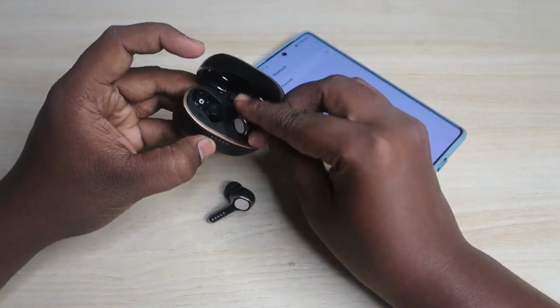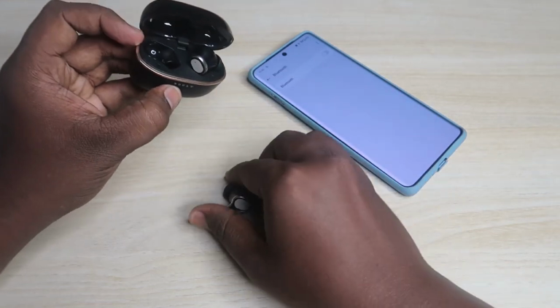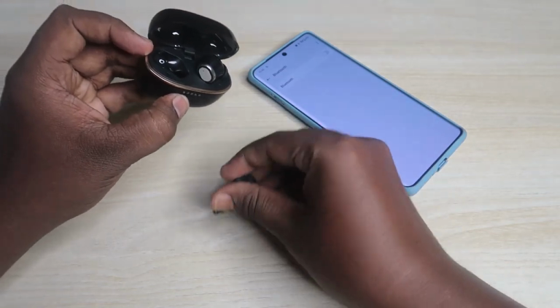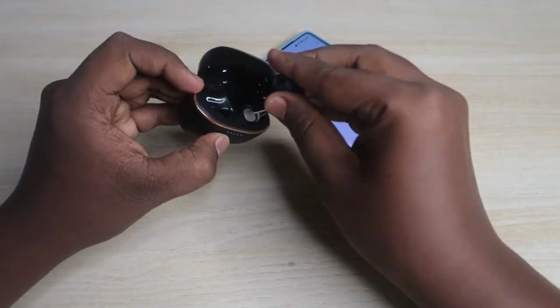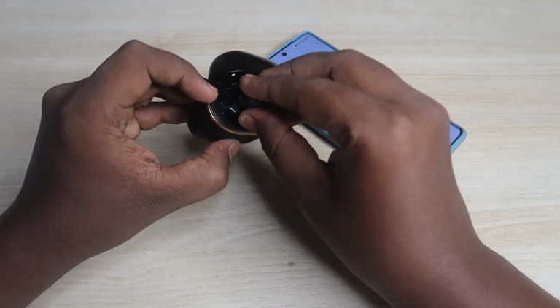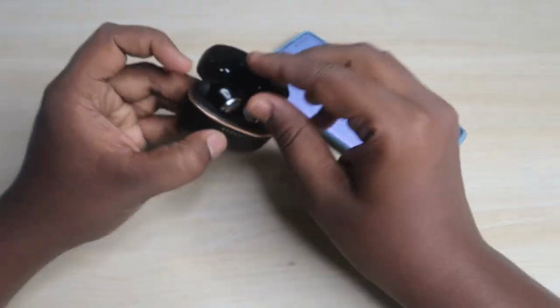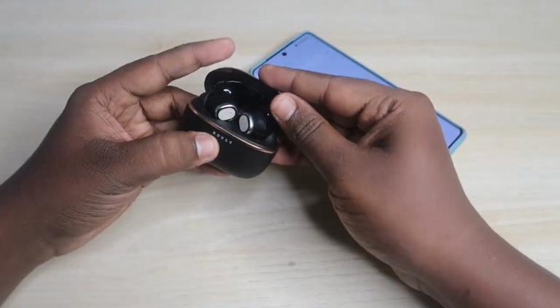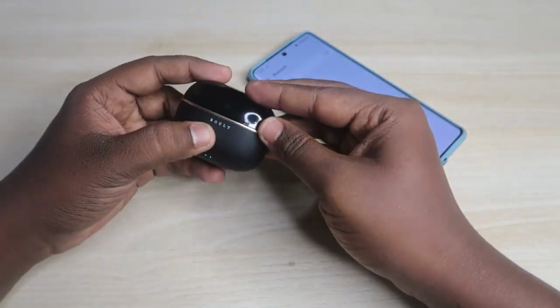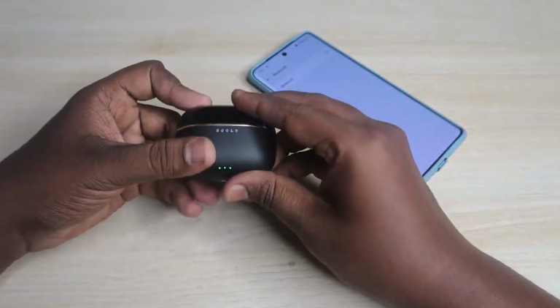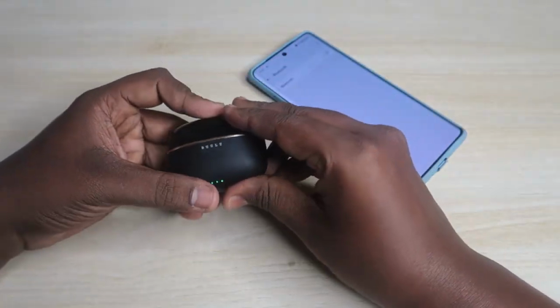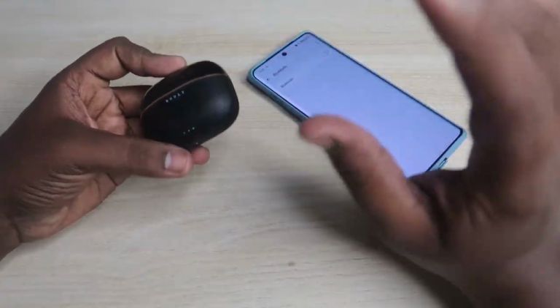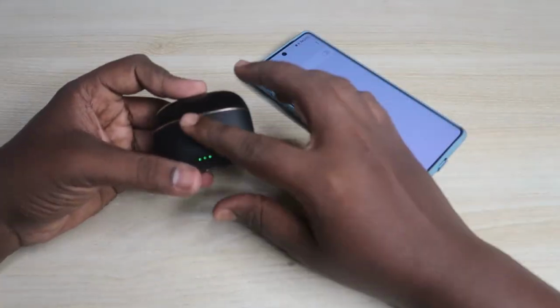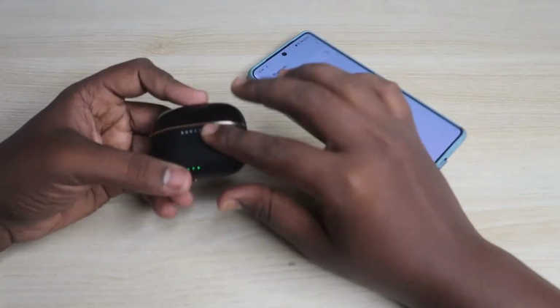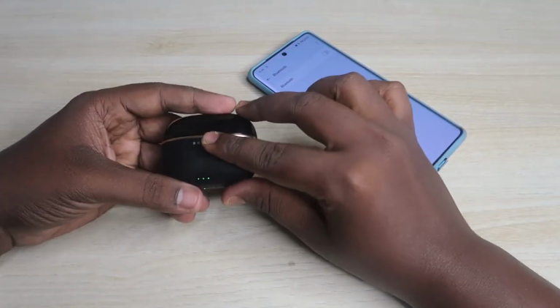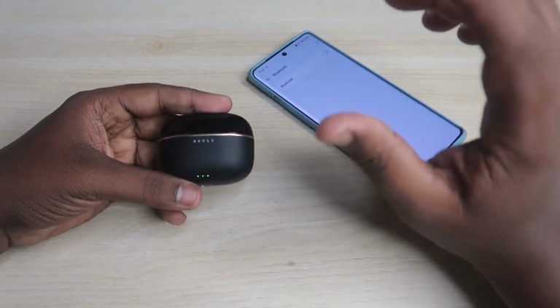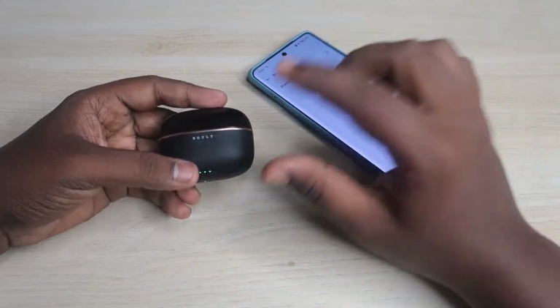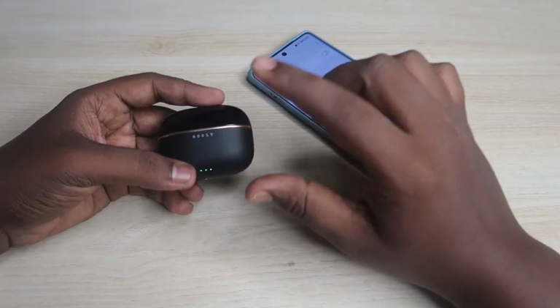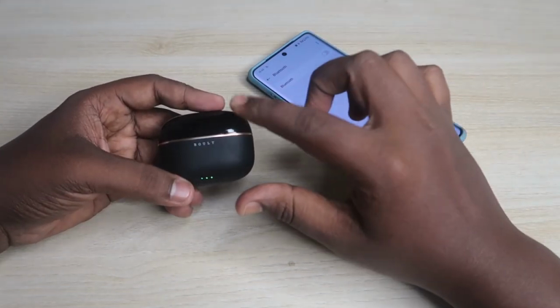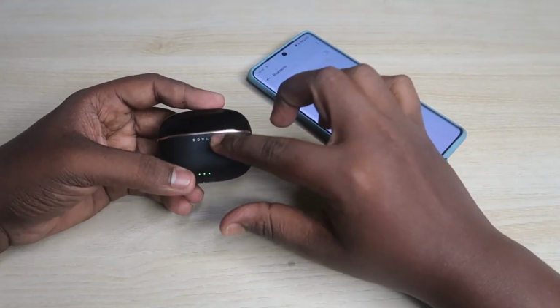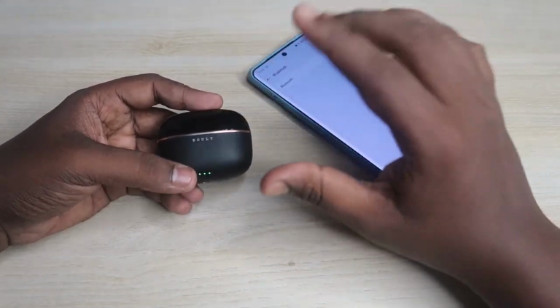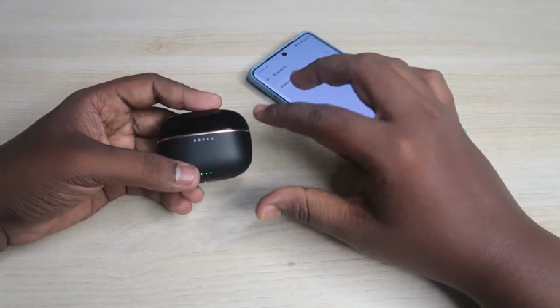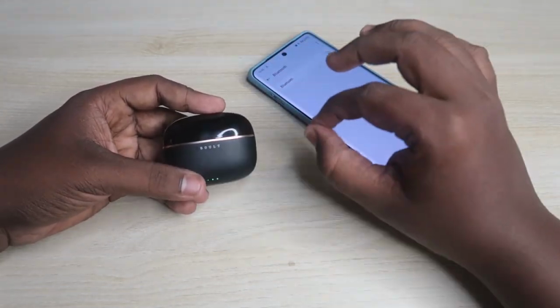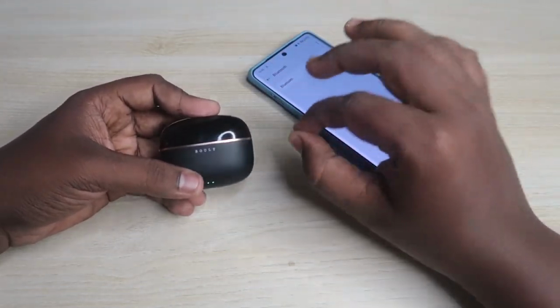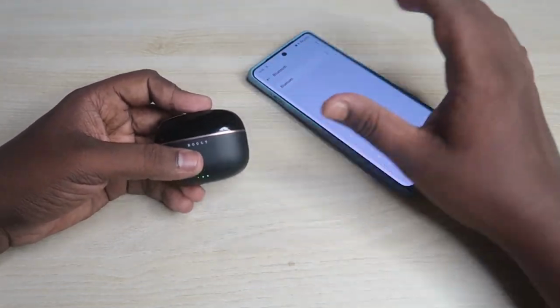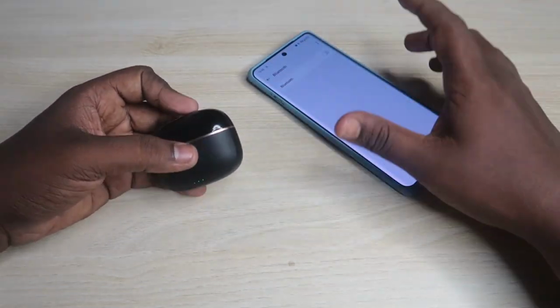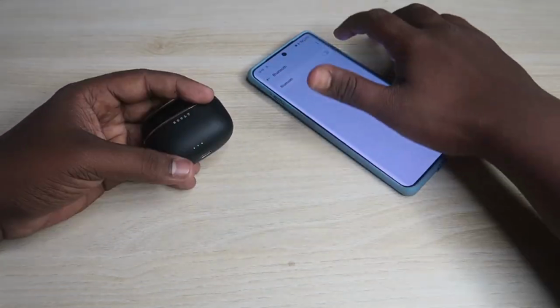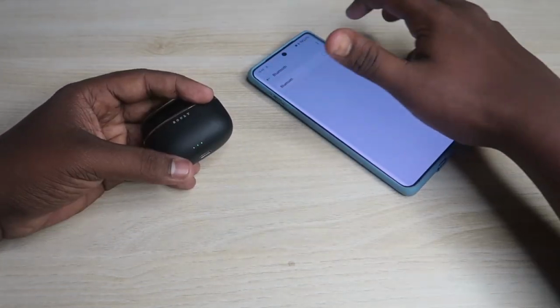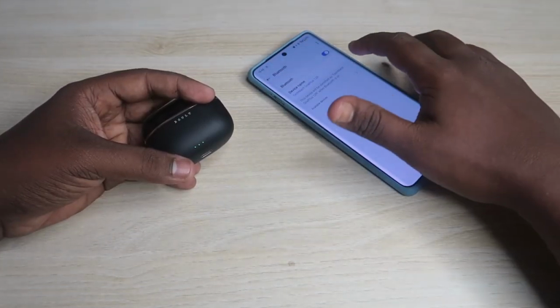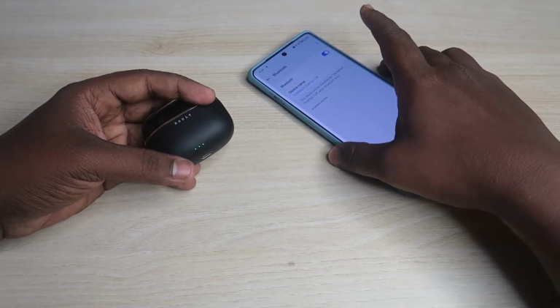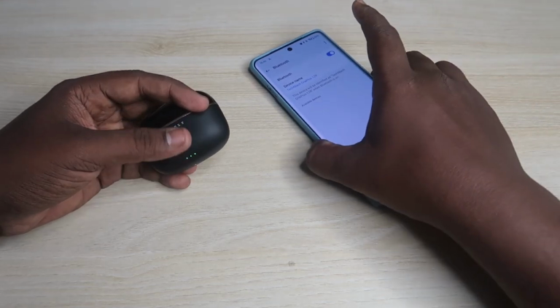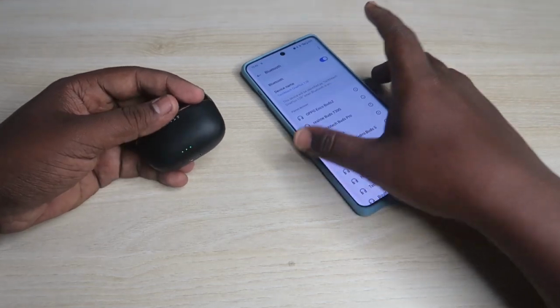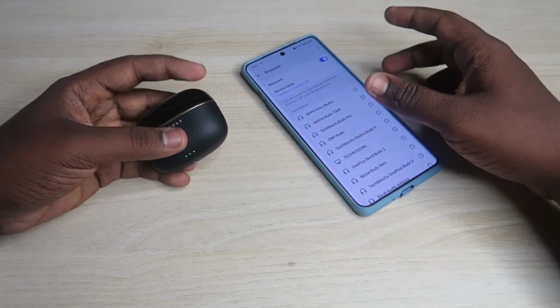After getting the success indication, place the earbuds back into the case, close the charging case door, and wait a few seconds. Also make sure both the charging case and the earbuds have enough battery.